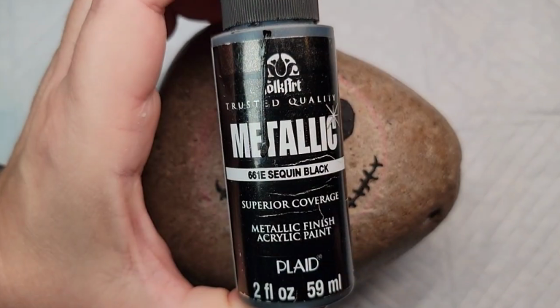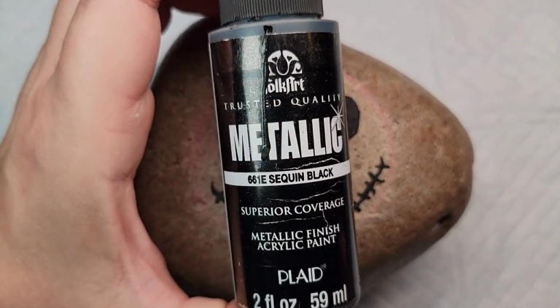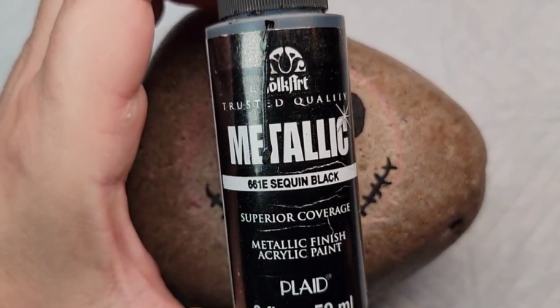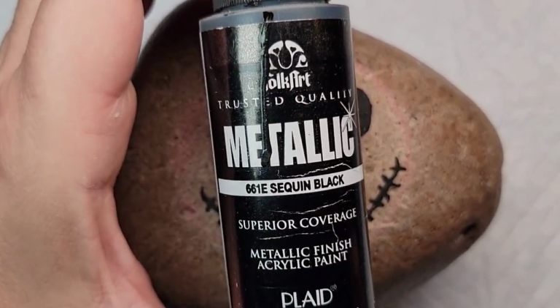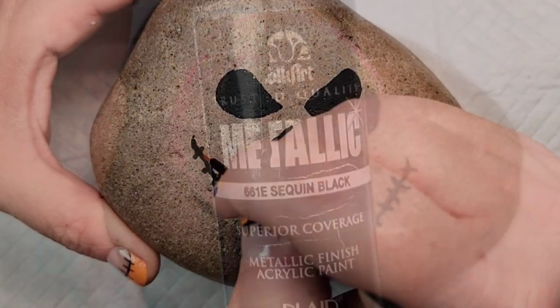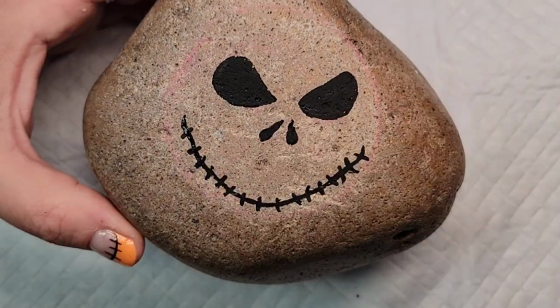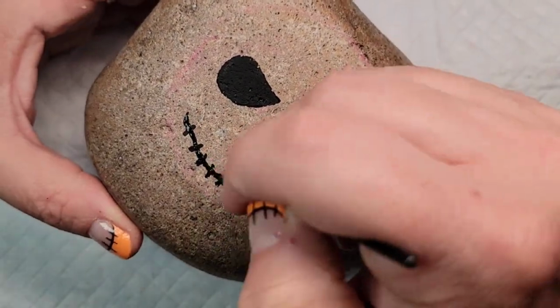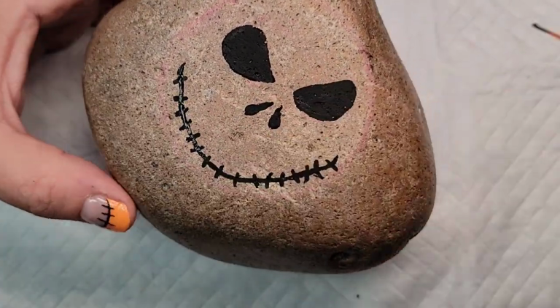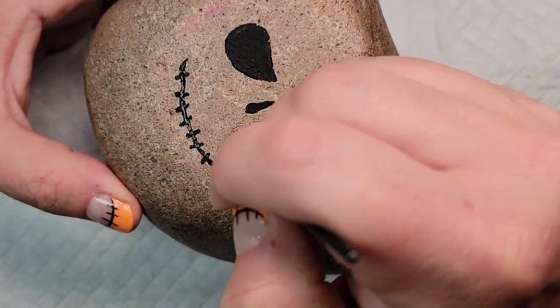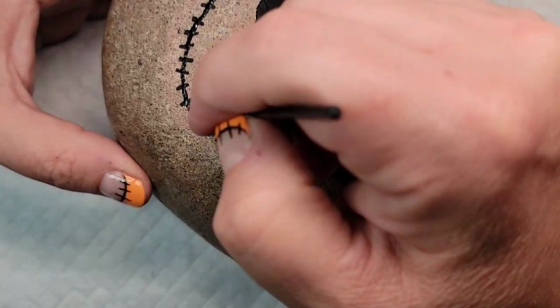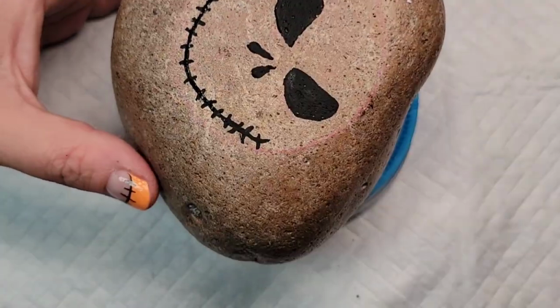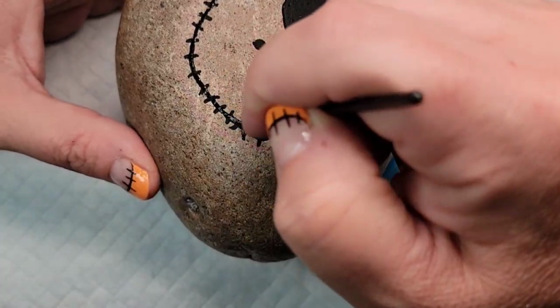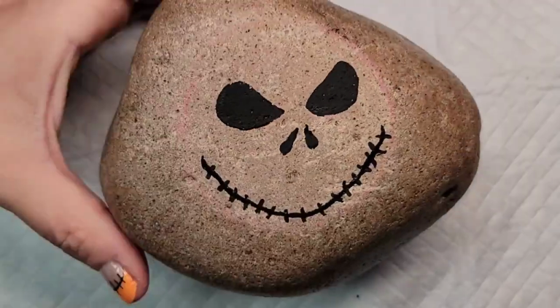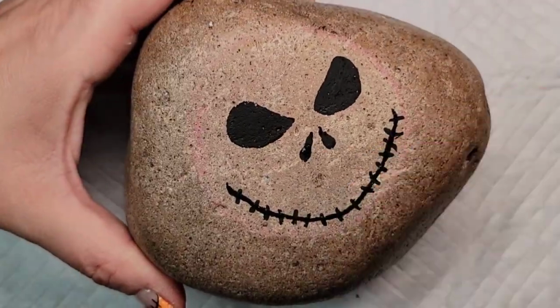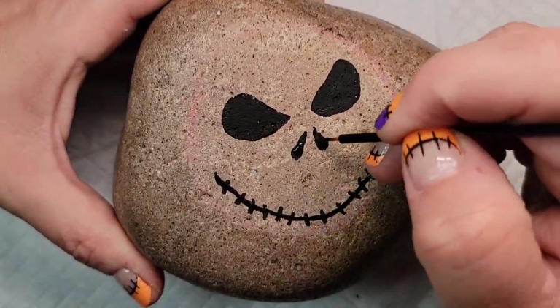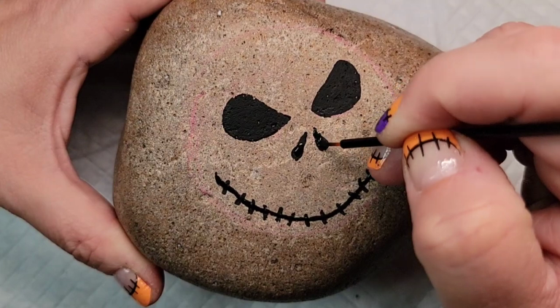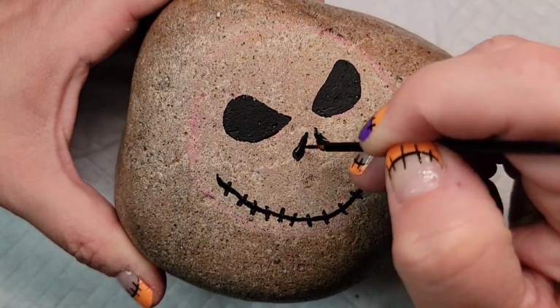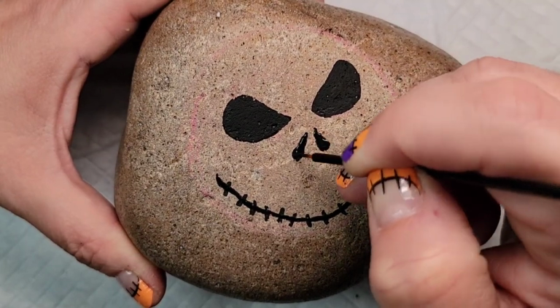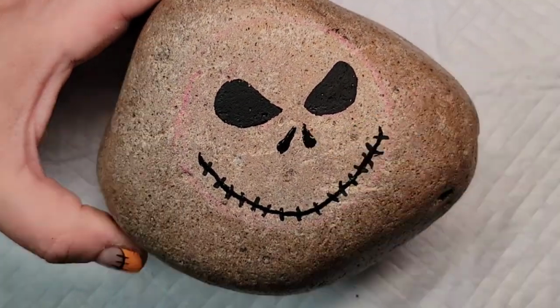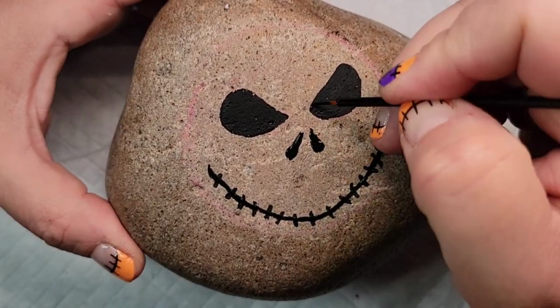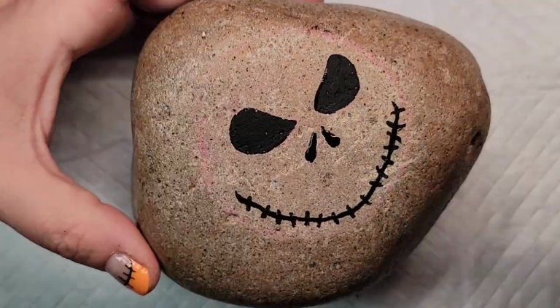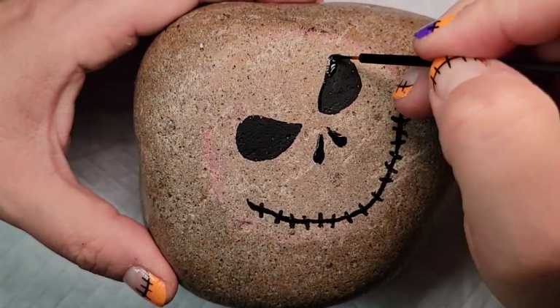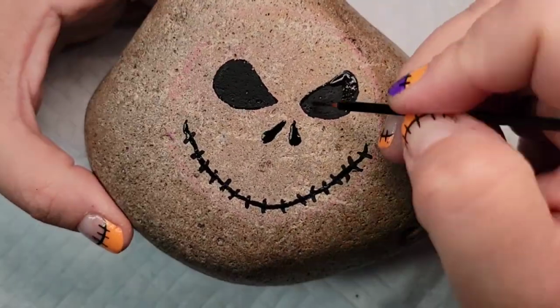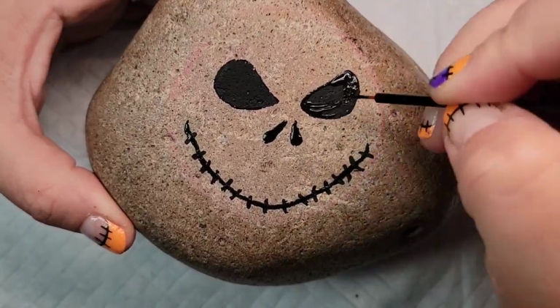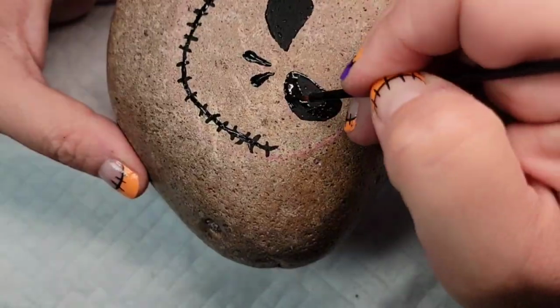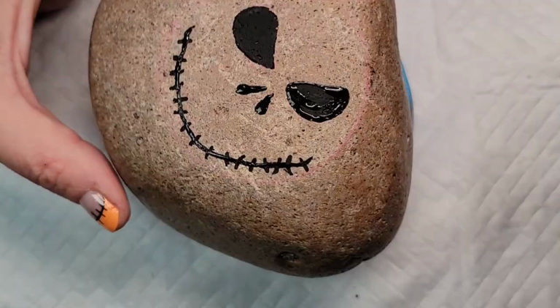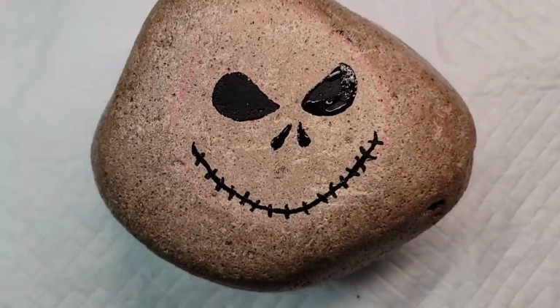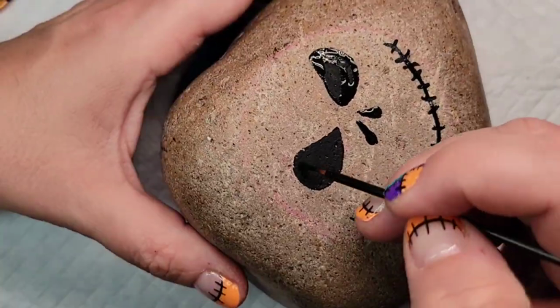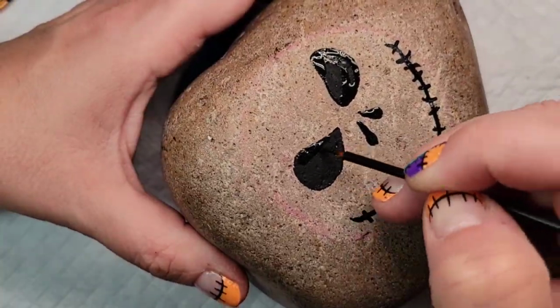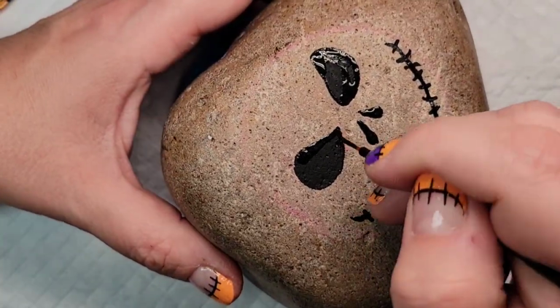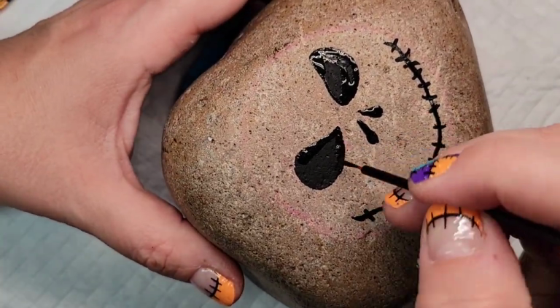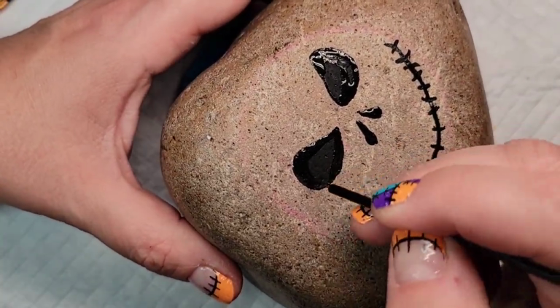Next I'm going to take this sequin metallic black paint and add a coat of it over the smile, the nostrils, and the eyes. This paint is really pretty — it has just a tiny bit of sparkle in it, so it'll be neat to catch the light once we've got resin on the rock.